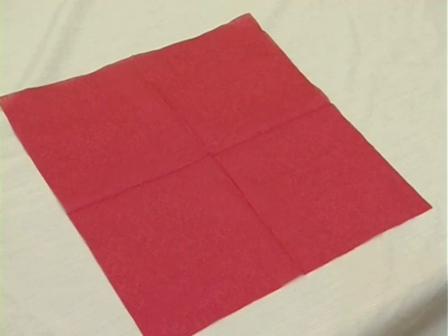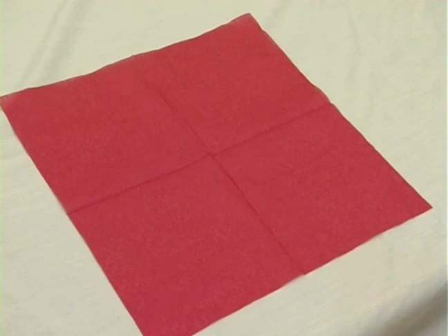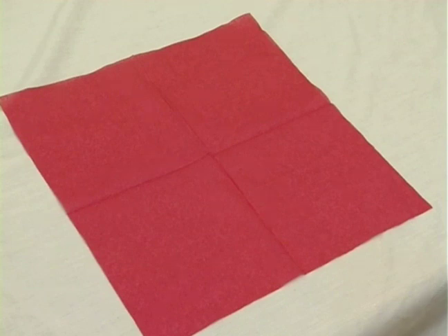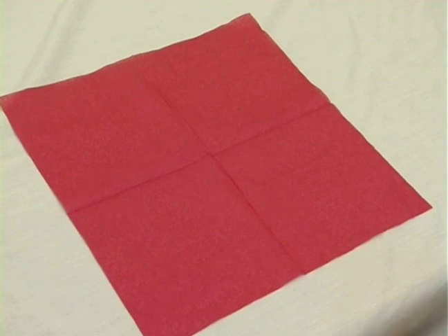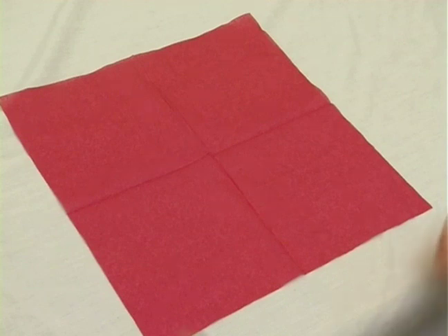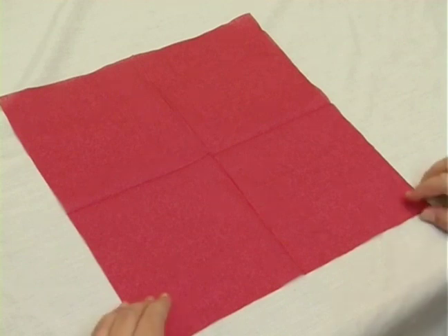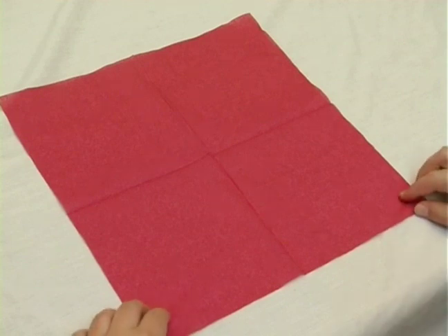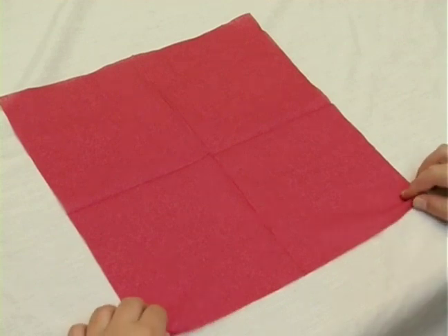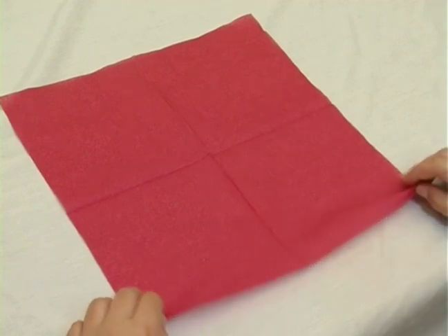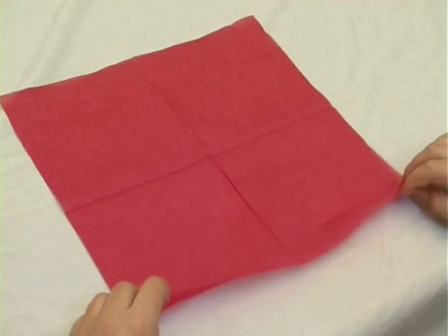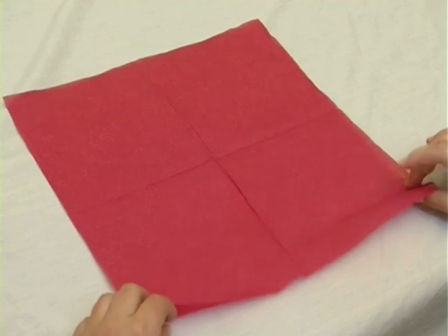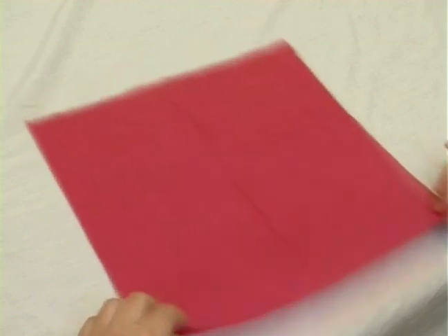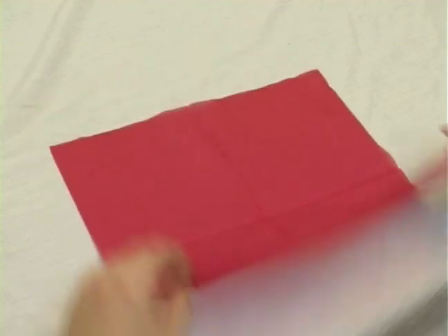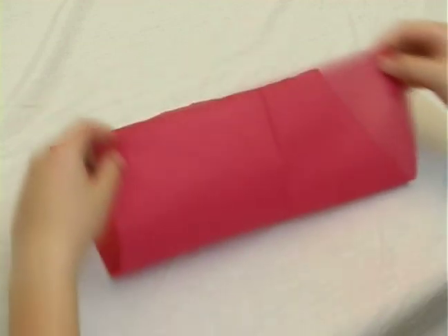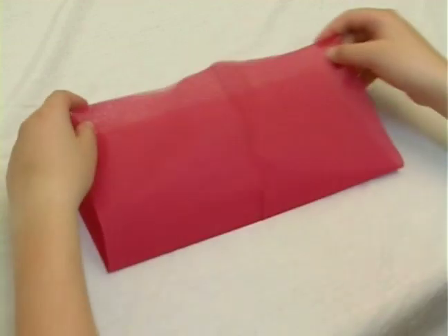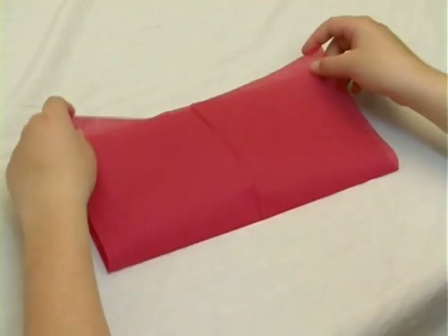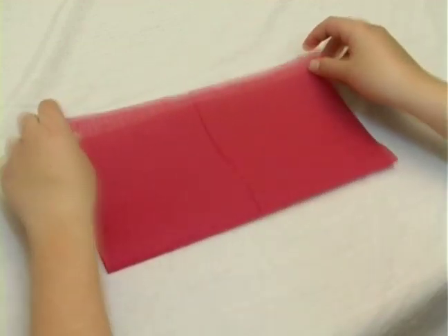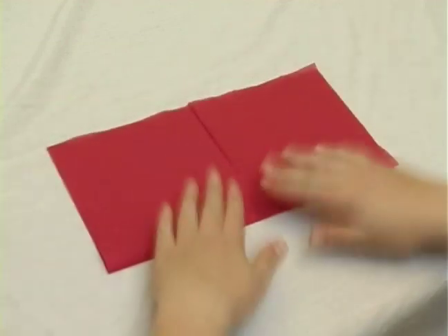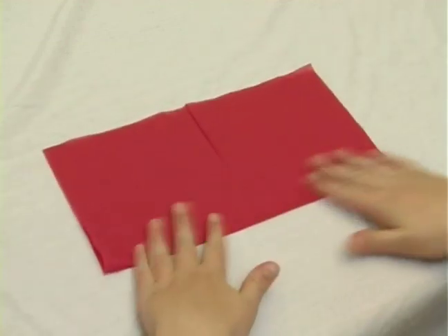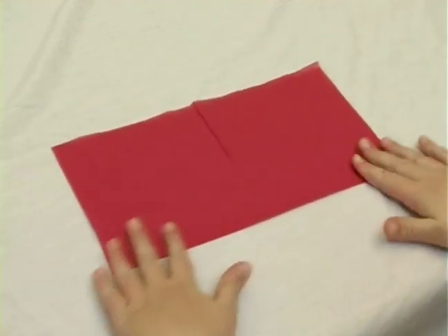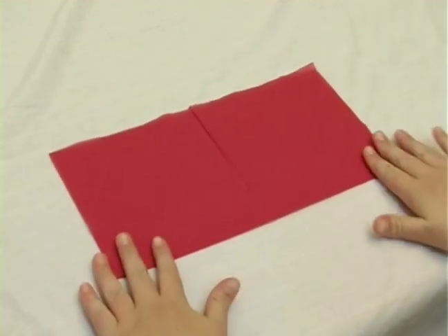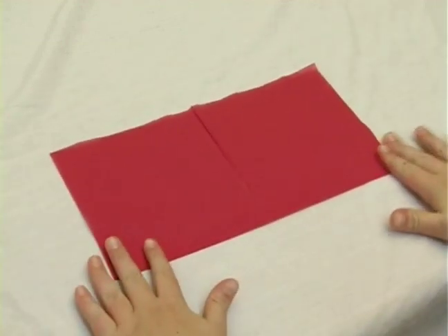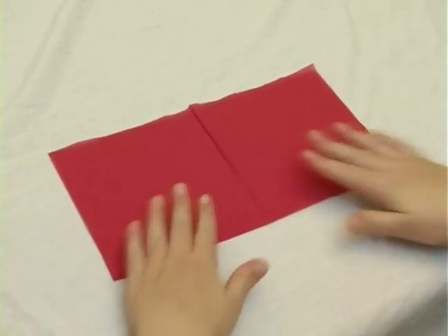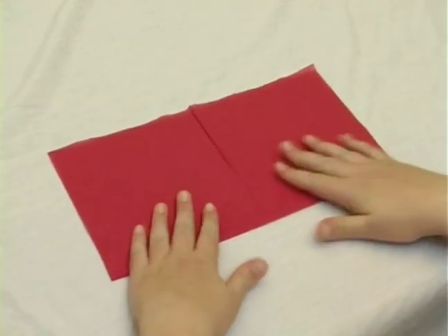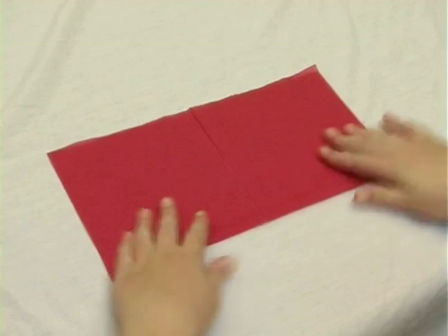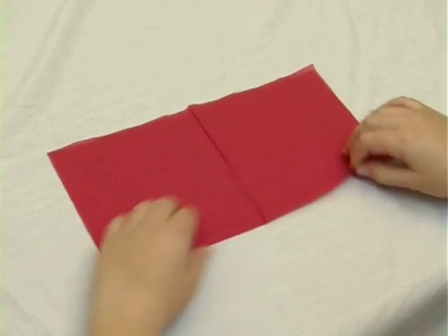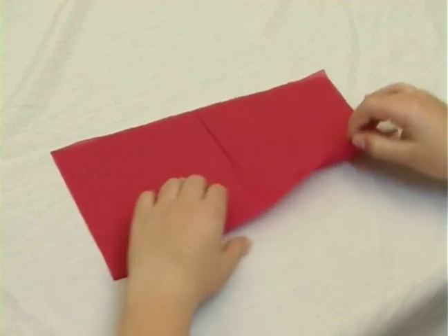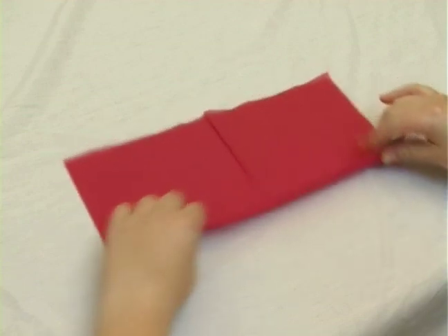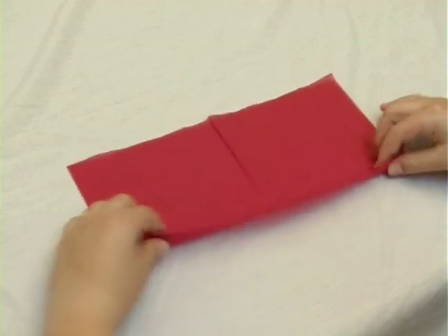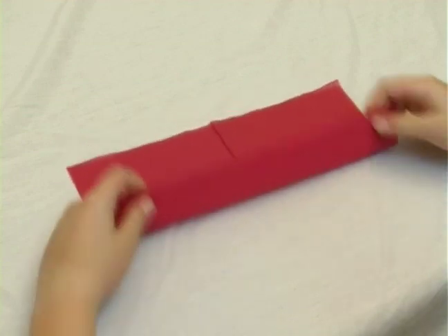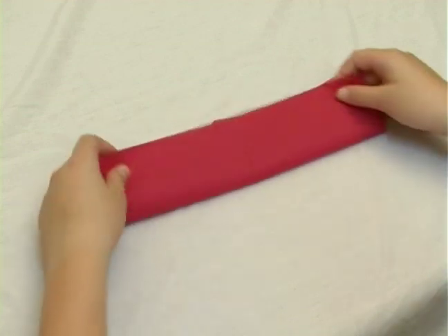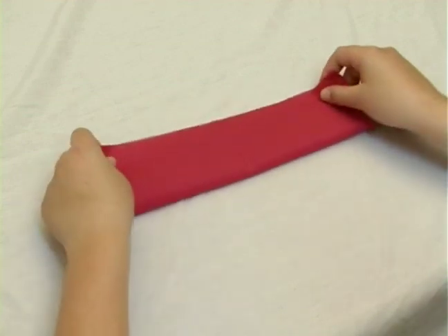We're going to start with the bottom folding up towards the top. Now we're going to fold it up again, the bottom towards the top again.